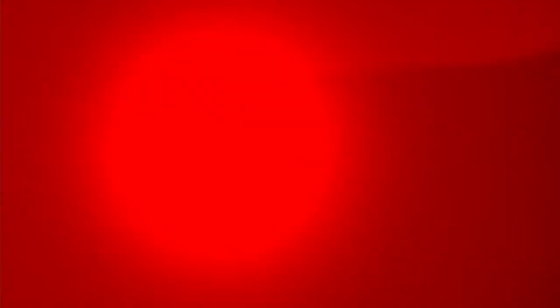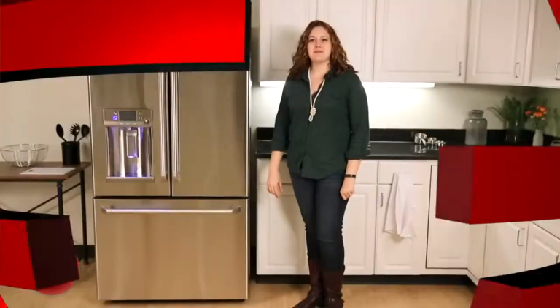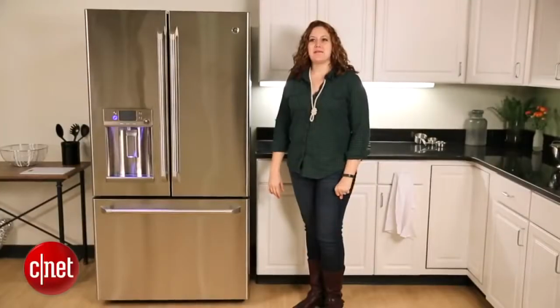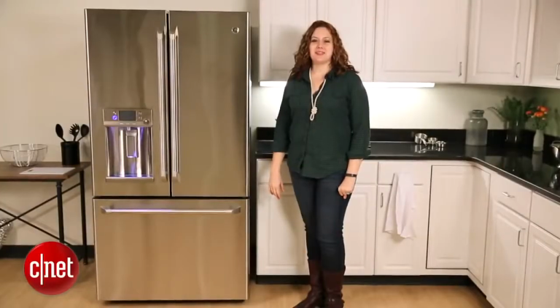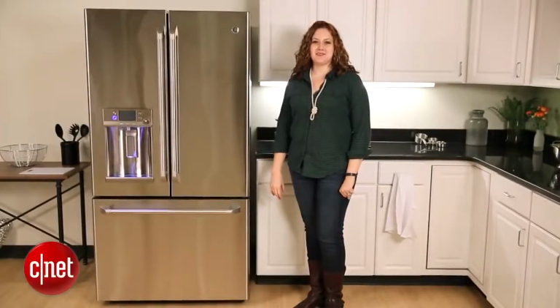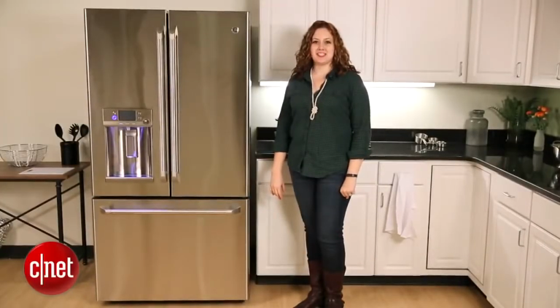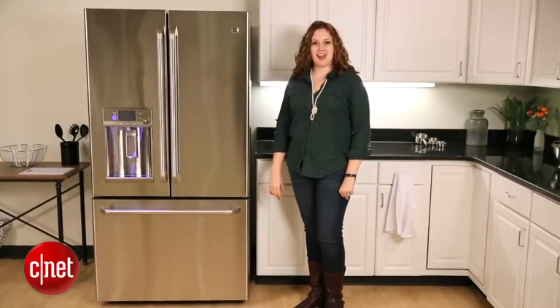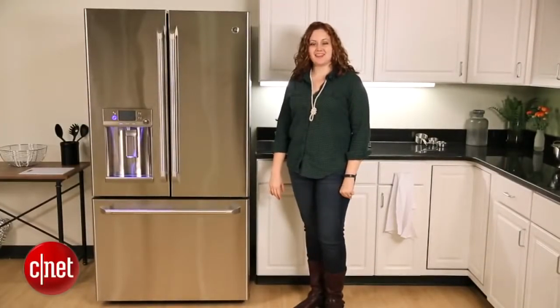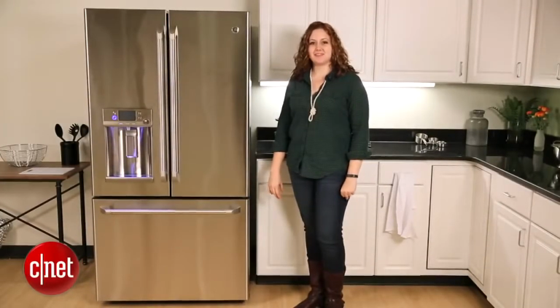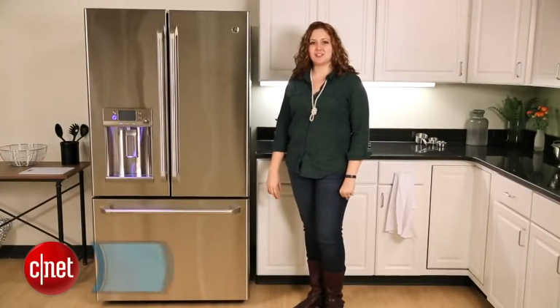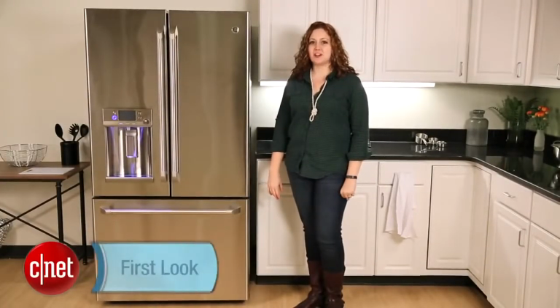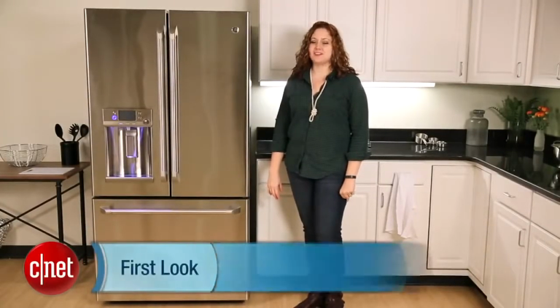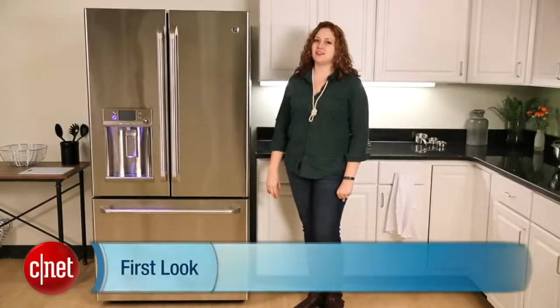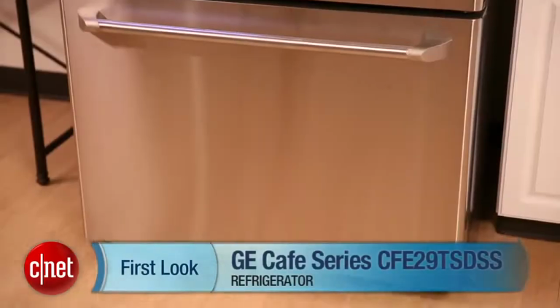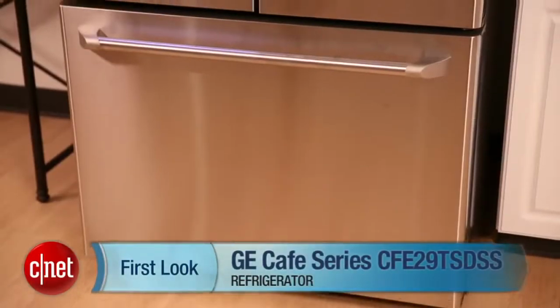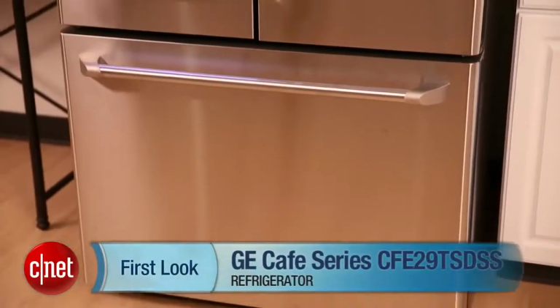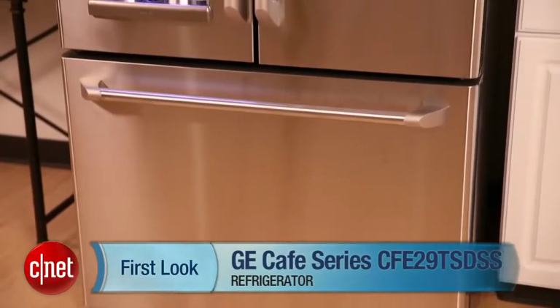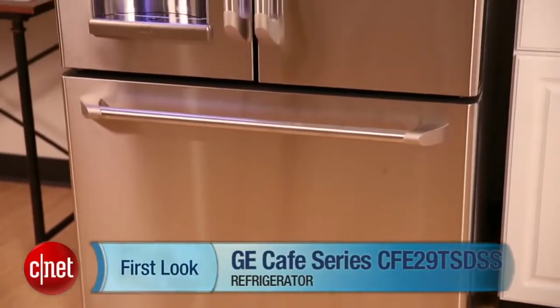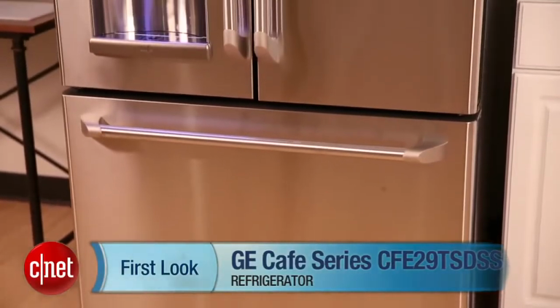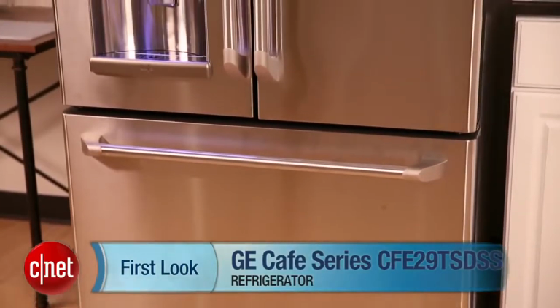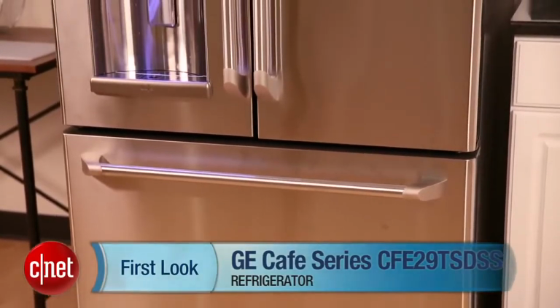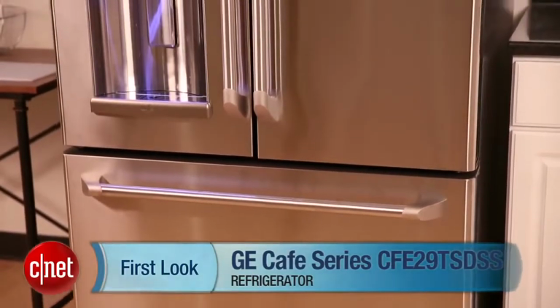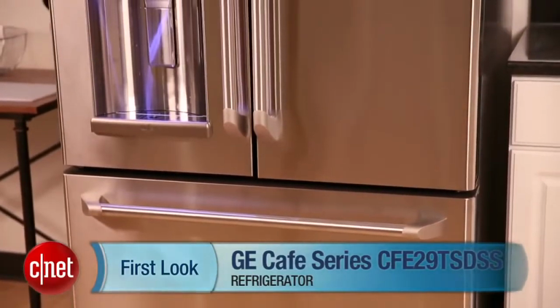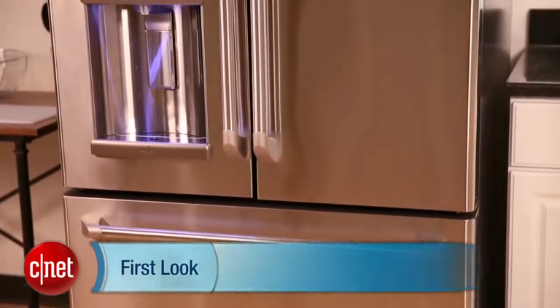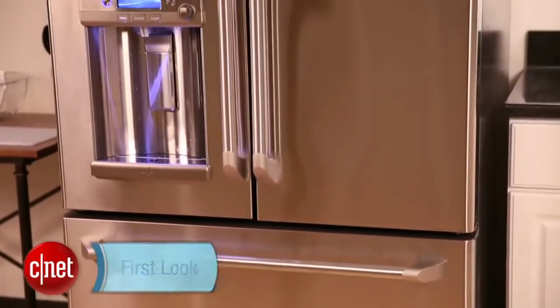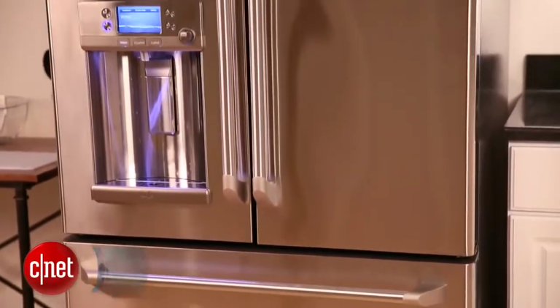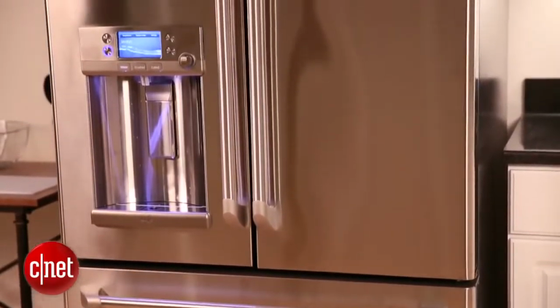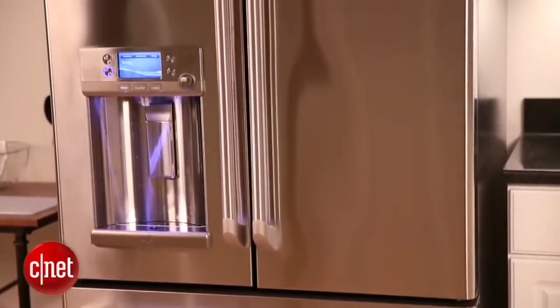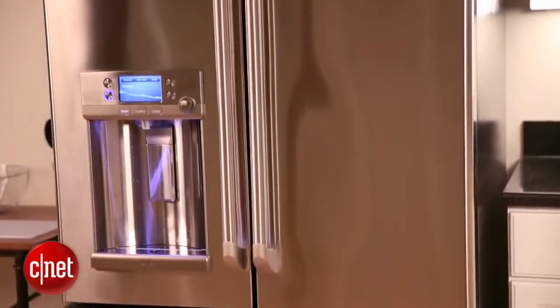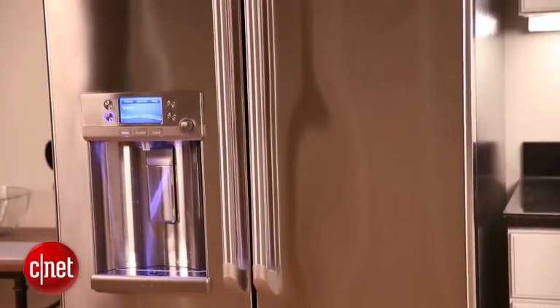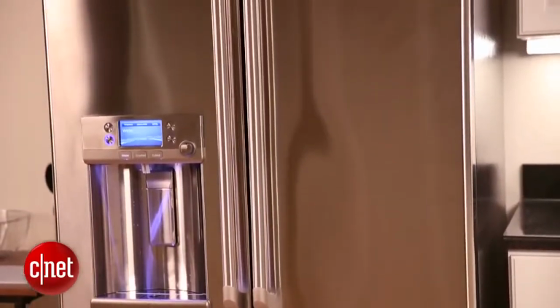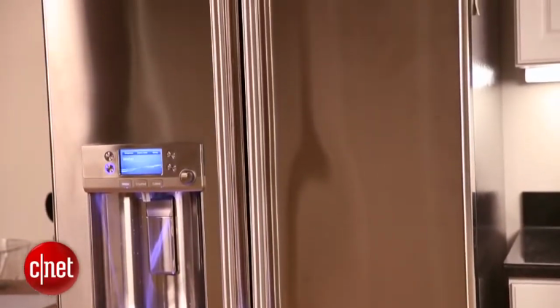Hi, I'm Katie Pilkington for CNET, and this is a first look at the GE Cafe Series CFE29TSDSS Refrigerator.